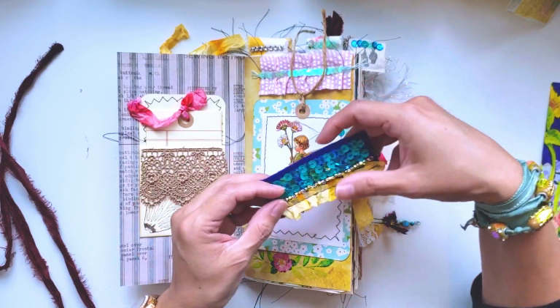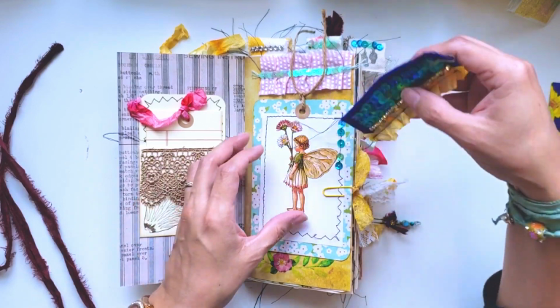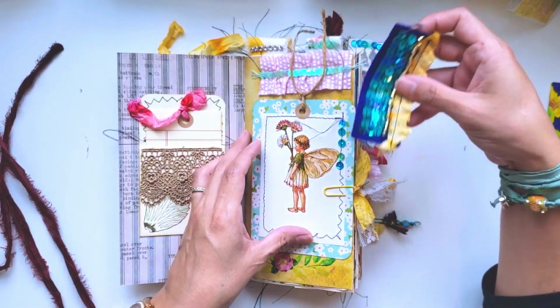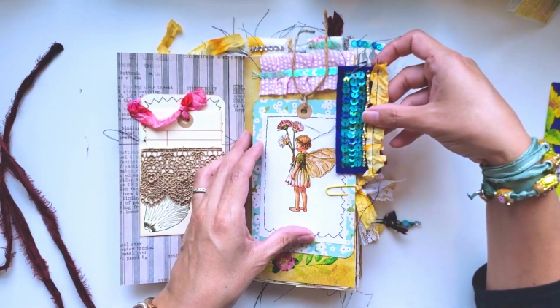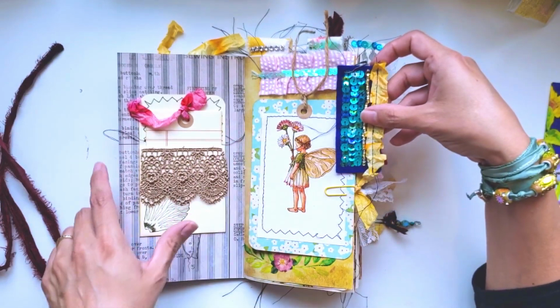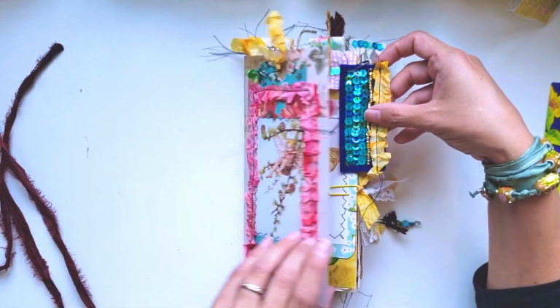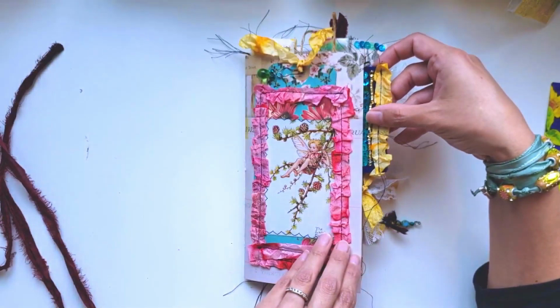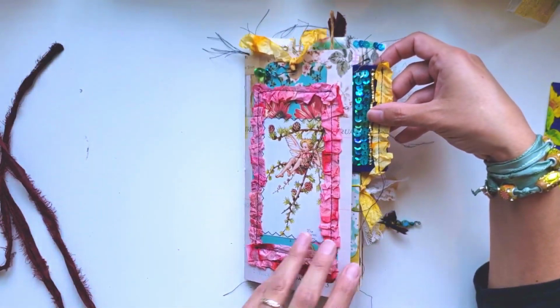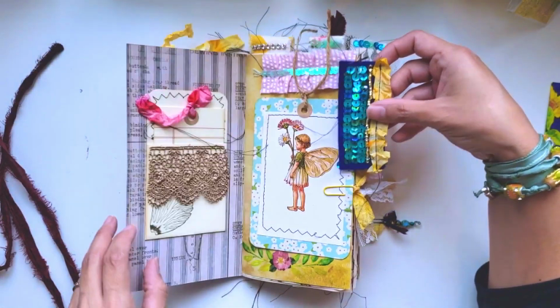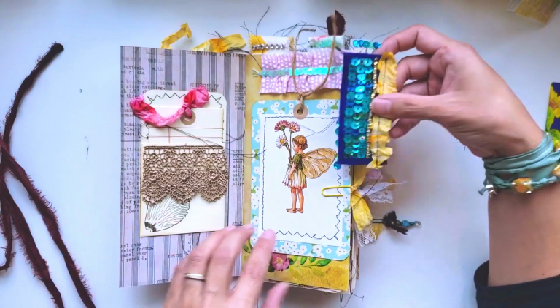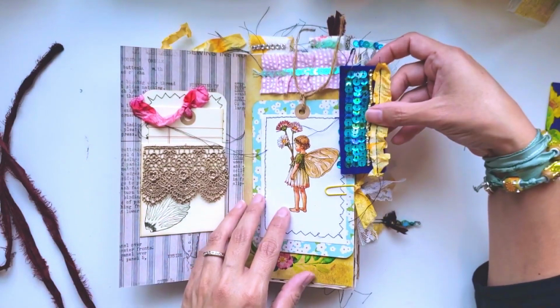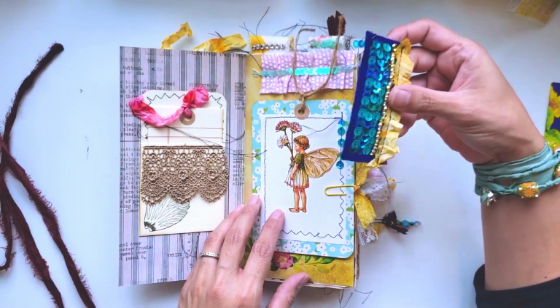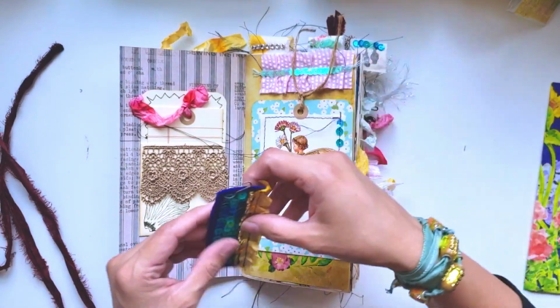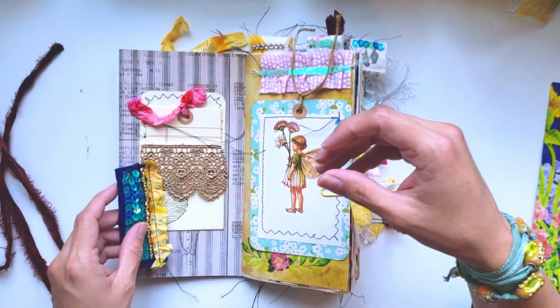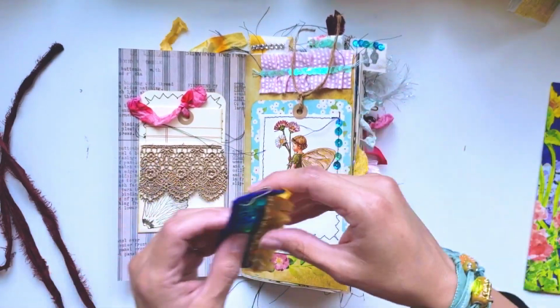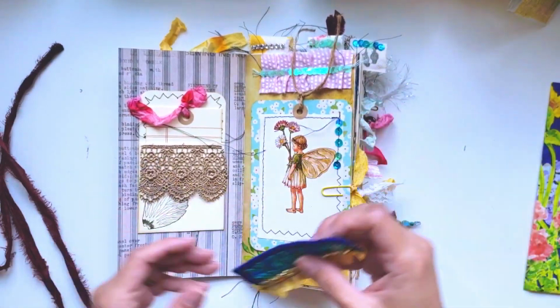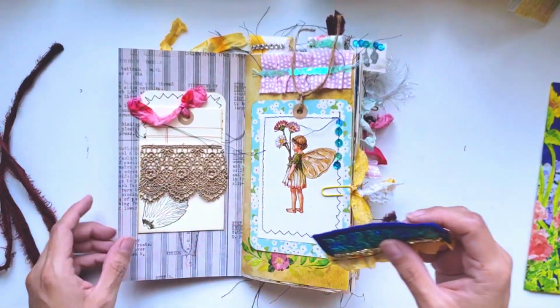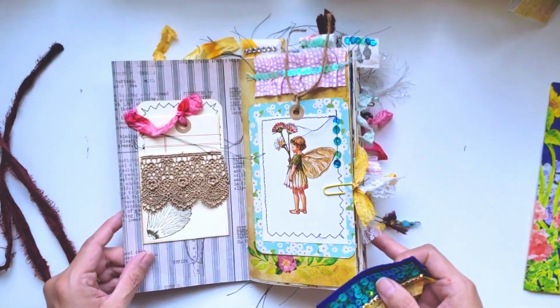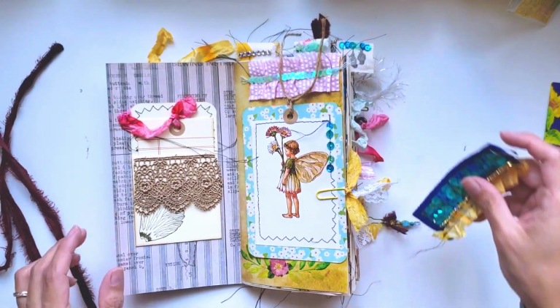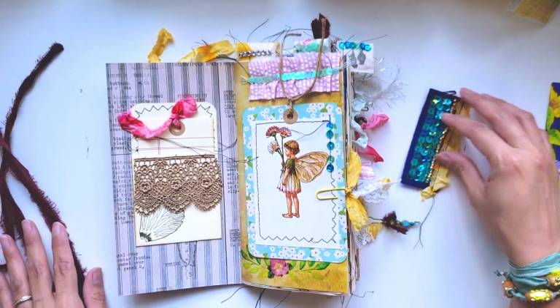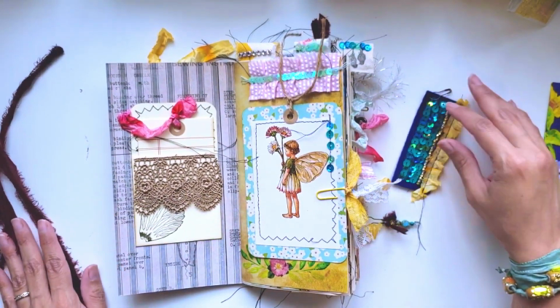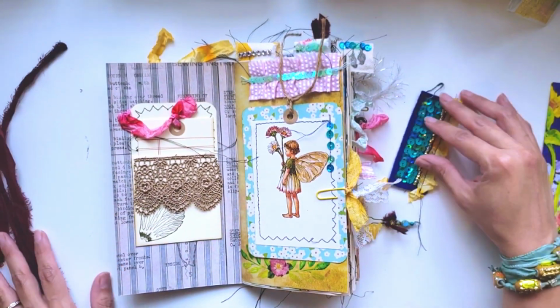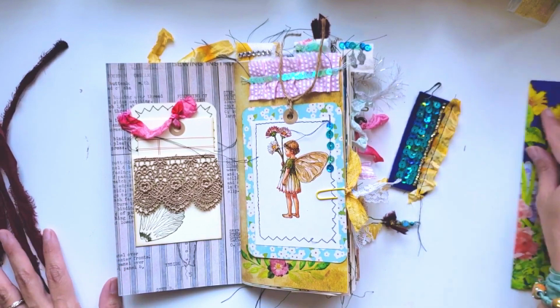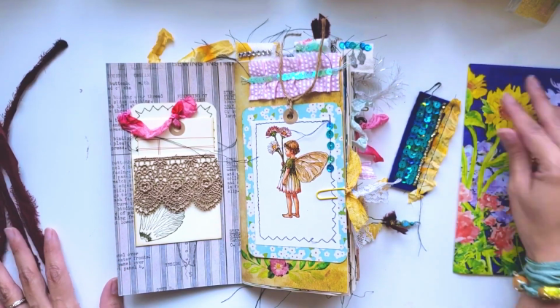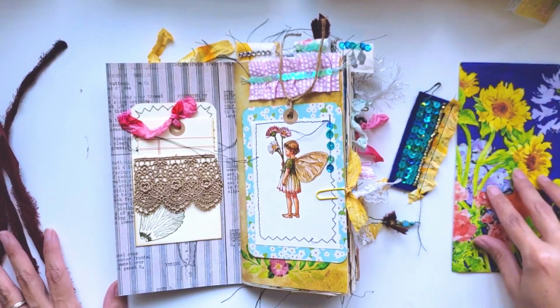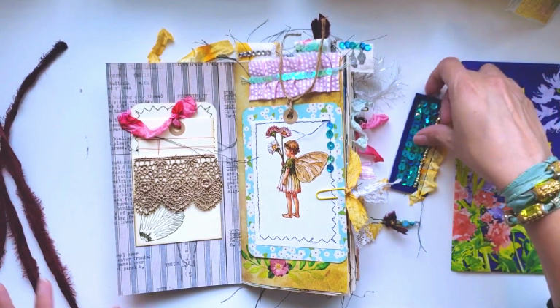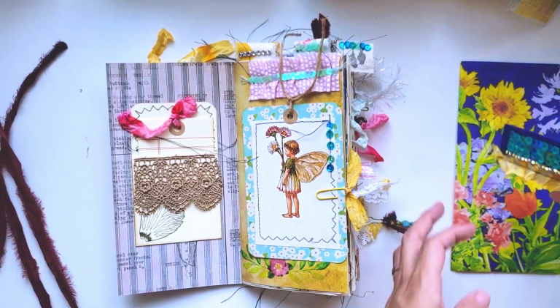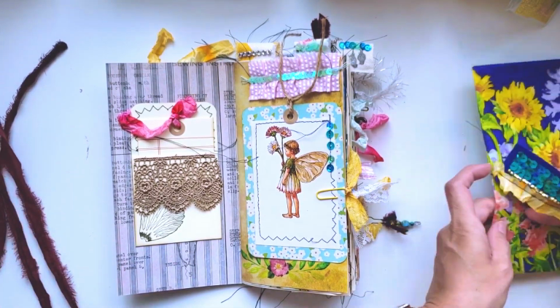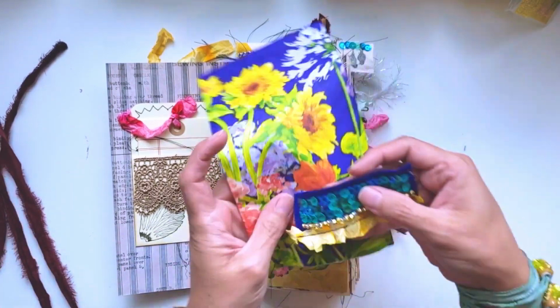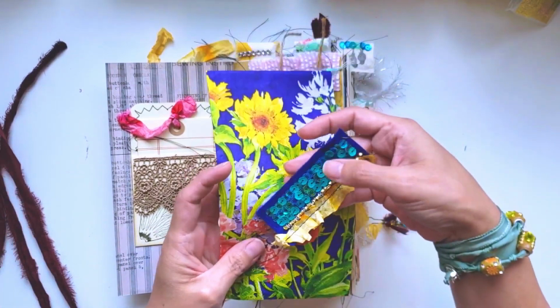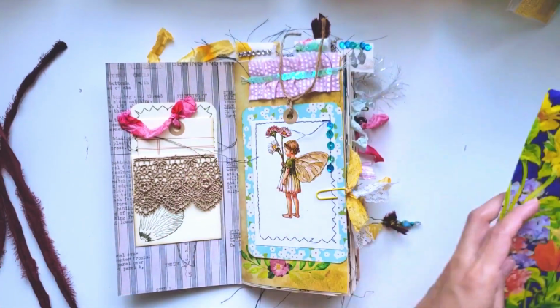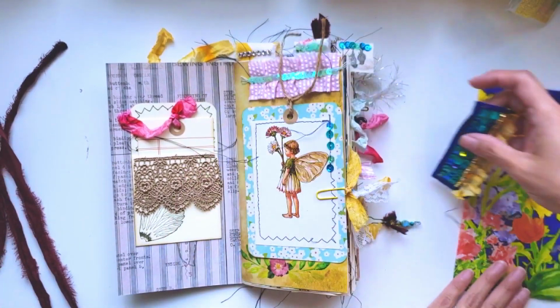When you close it, you can attach it as a tab to your journal wherever you decide. And doesn't it just match everything? It's just so cute.